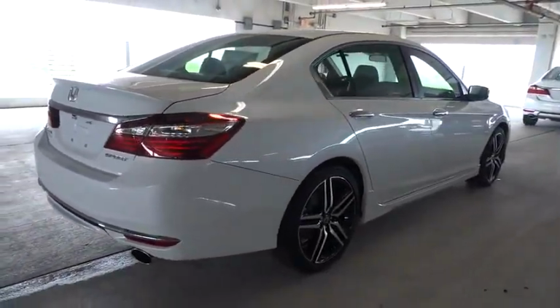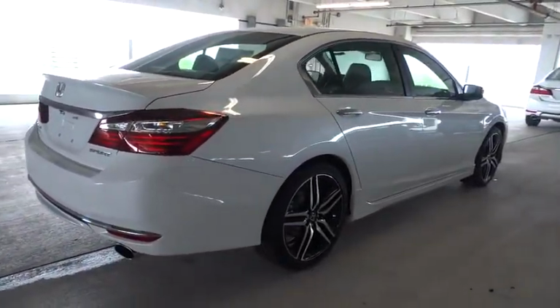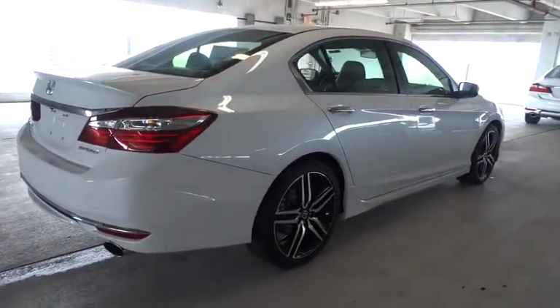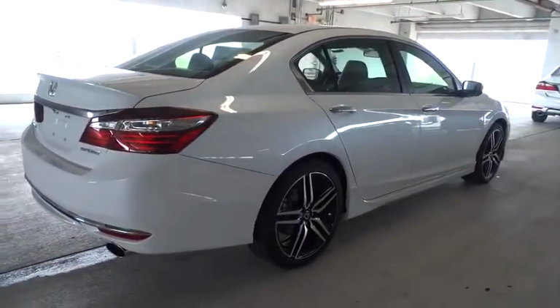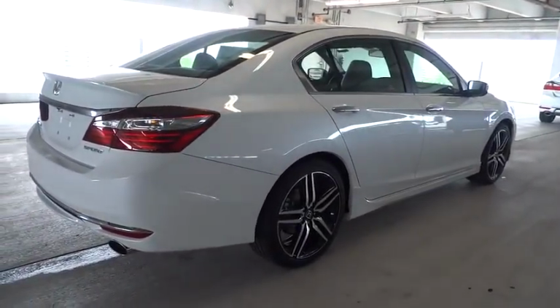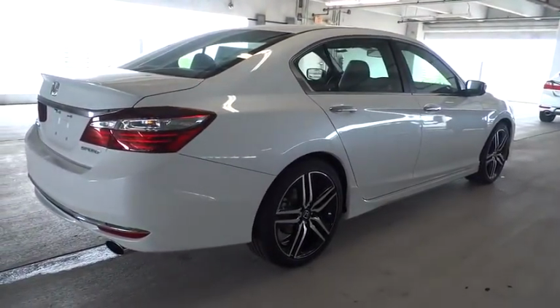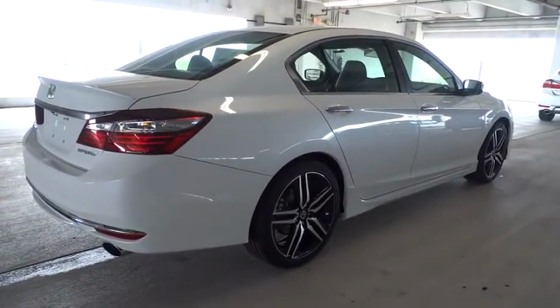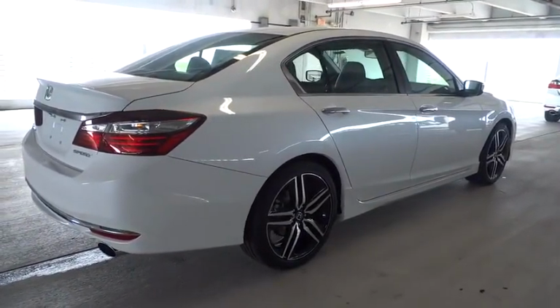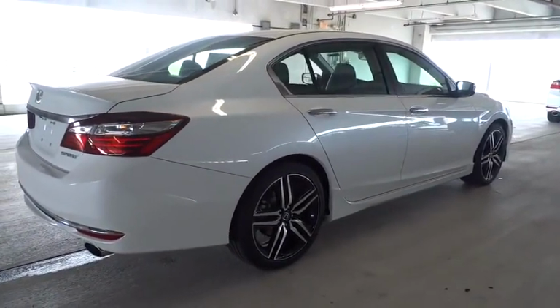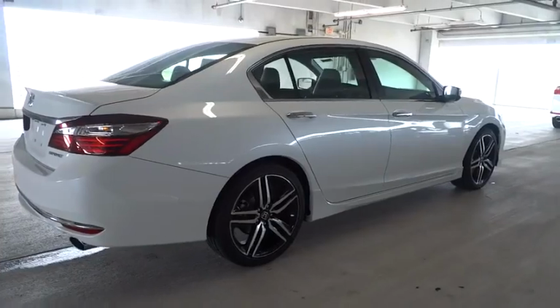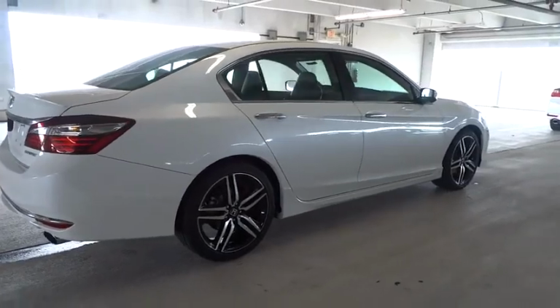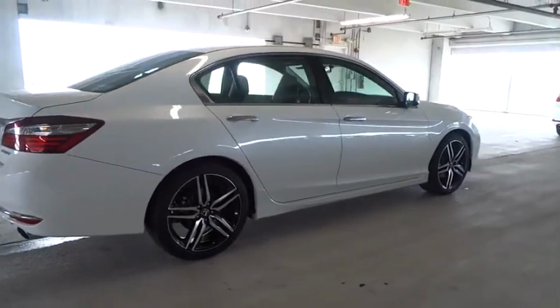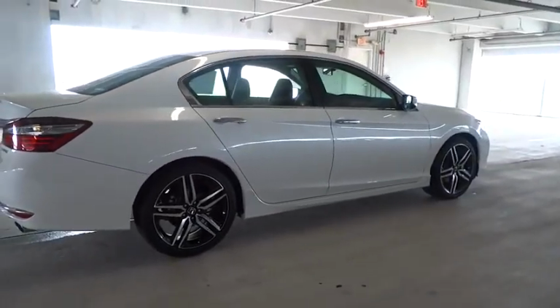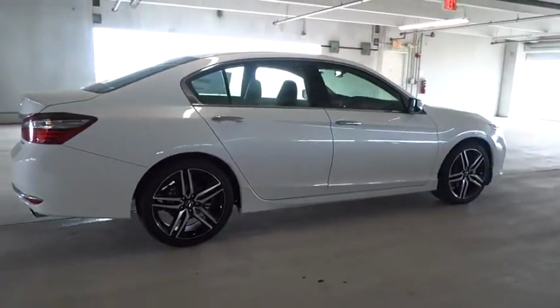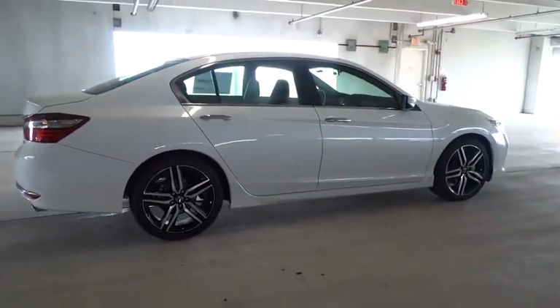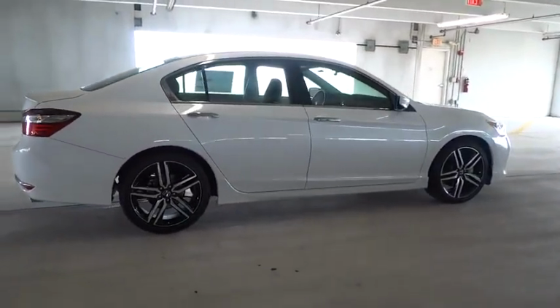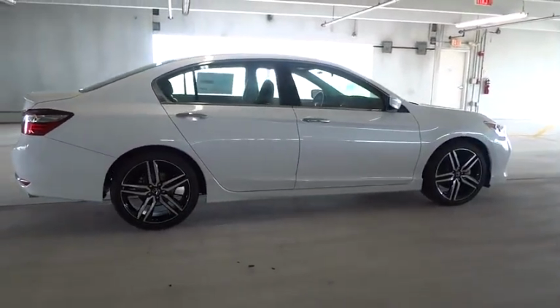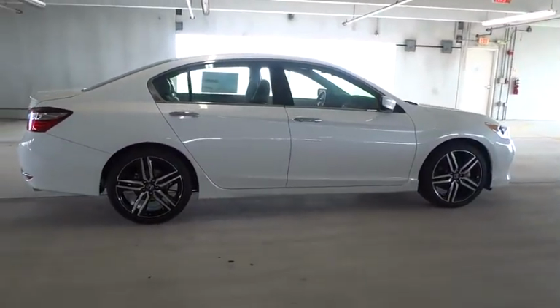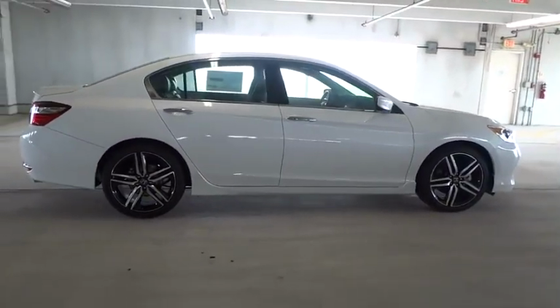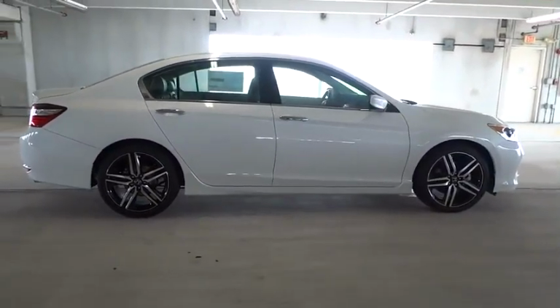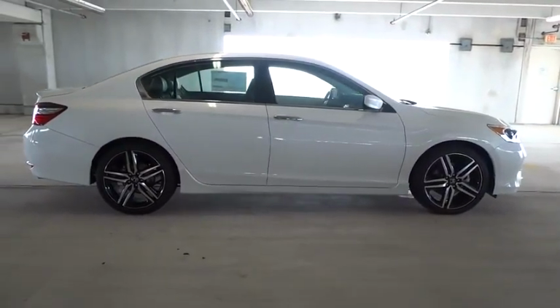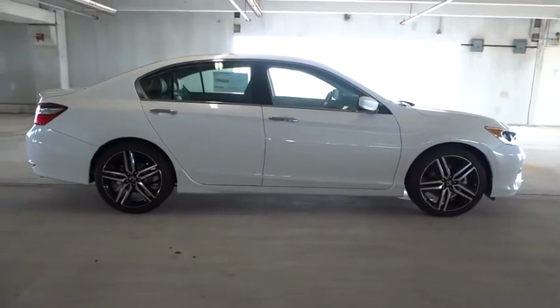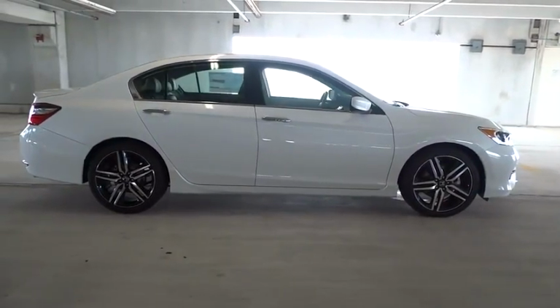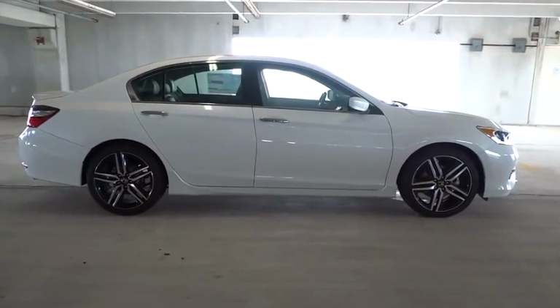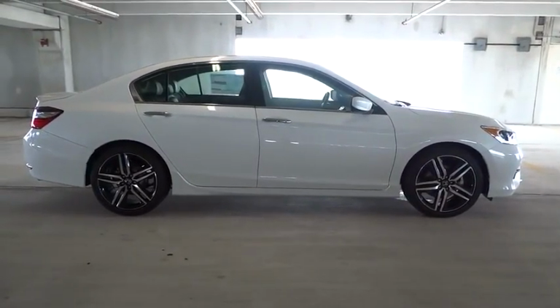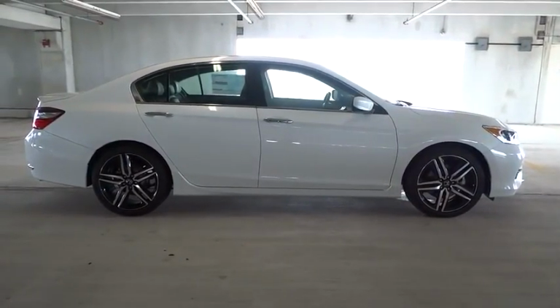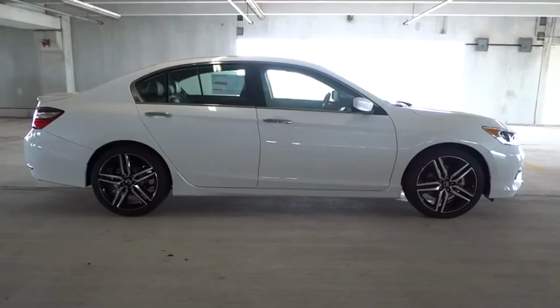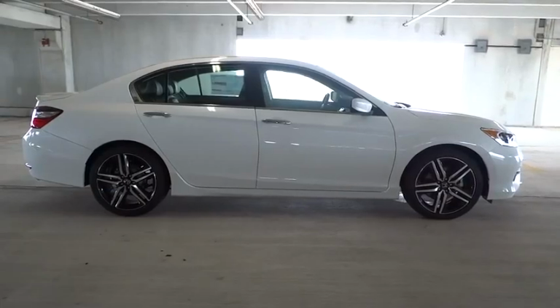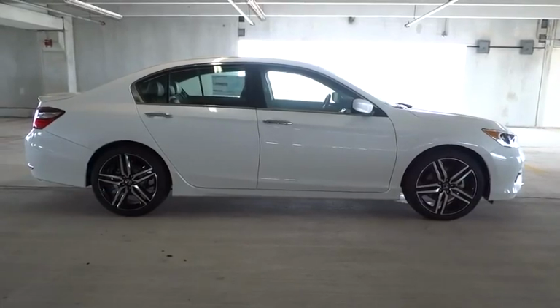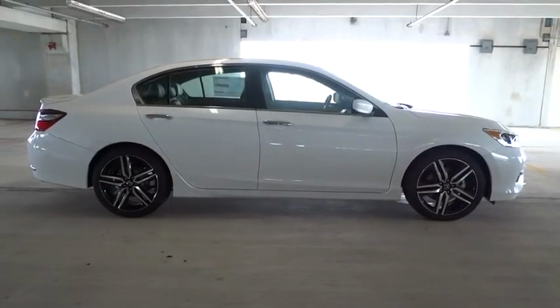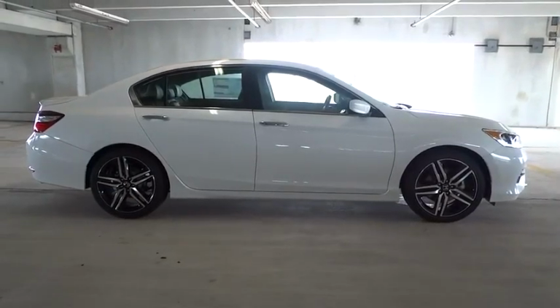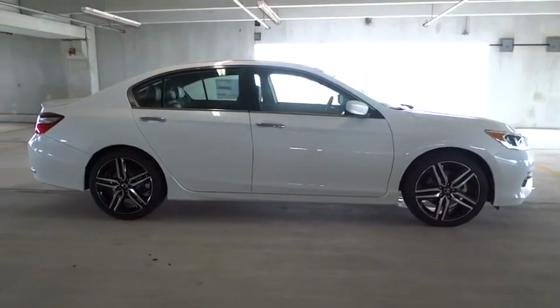Daytime running lights, power mirrors, heads-up display, privacy glass, tire pressure monitoring system, rear spoiler, four-piece floor mat set.